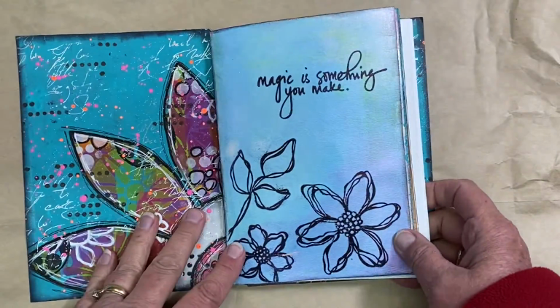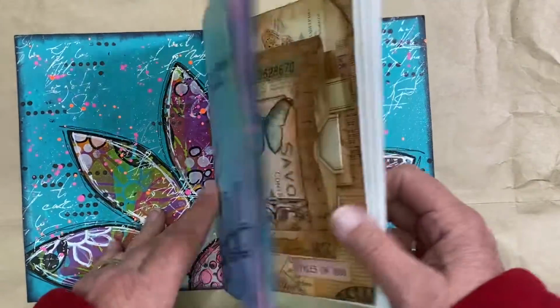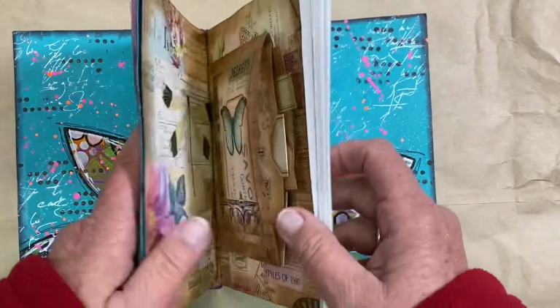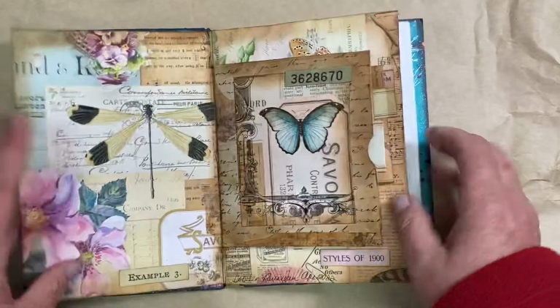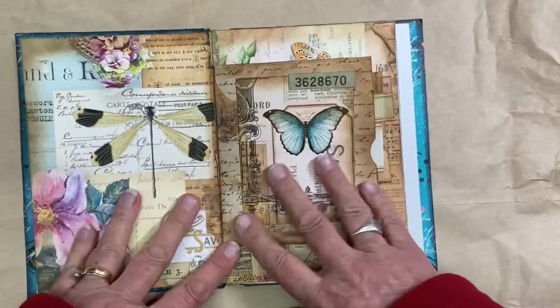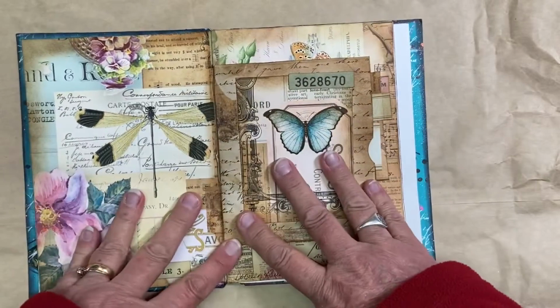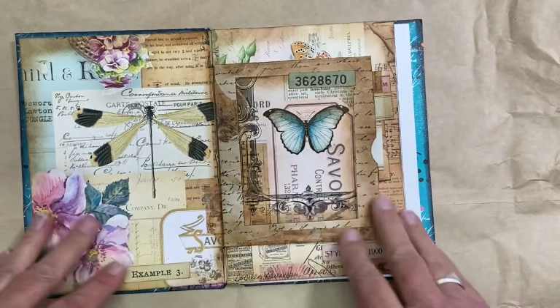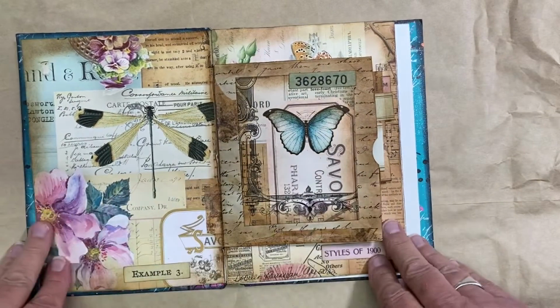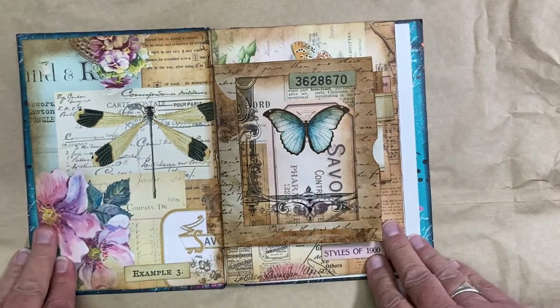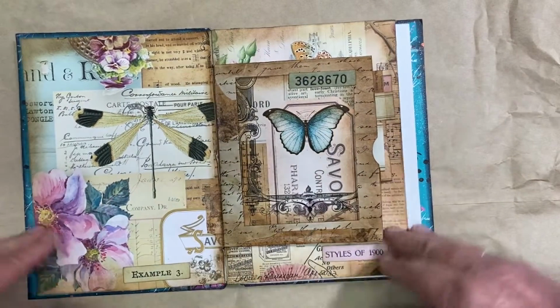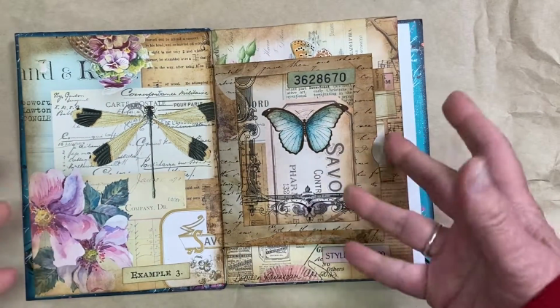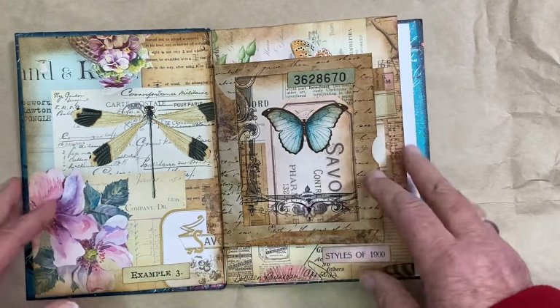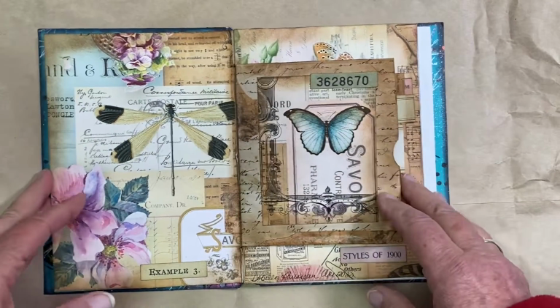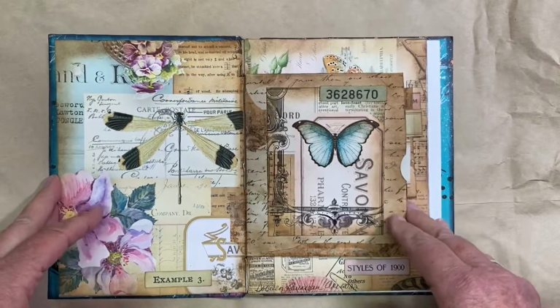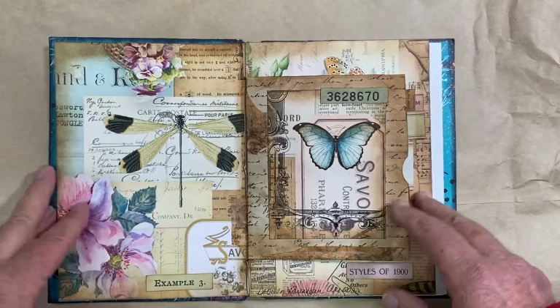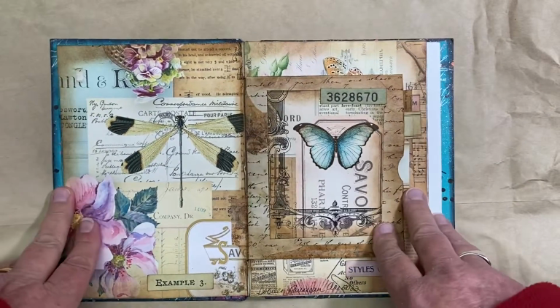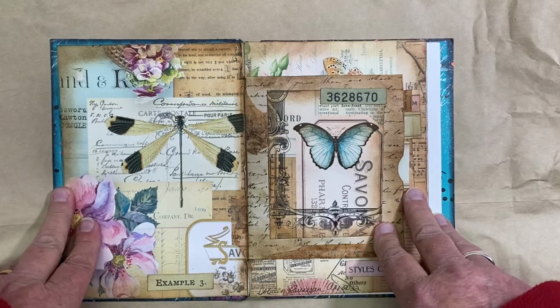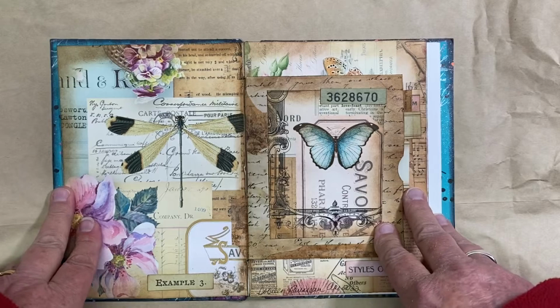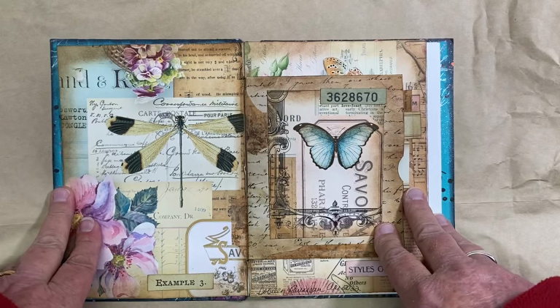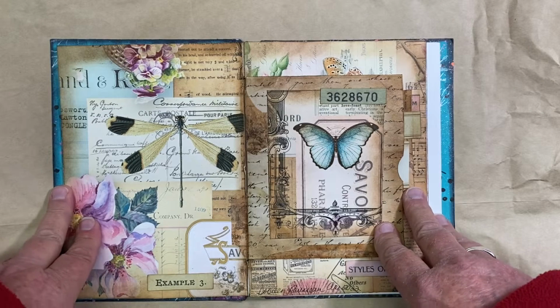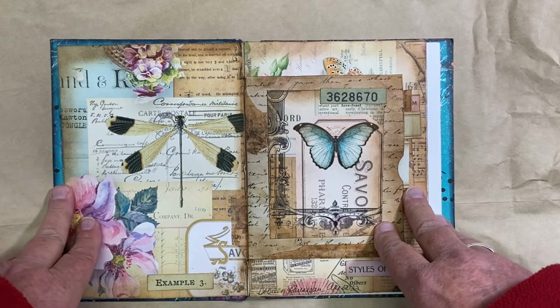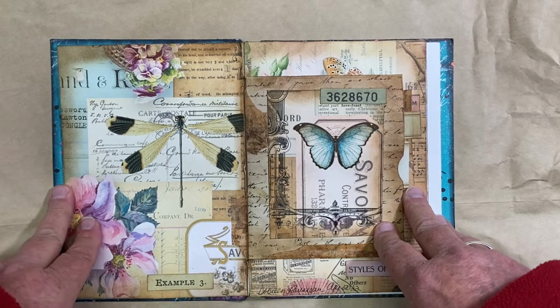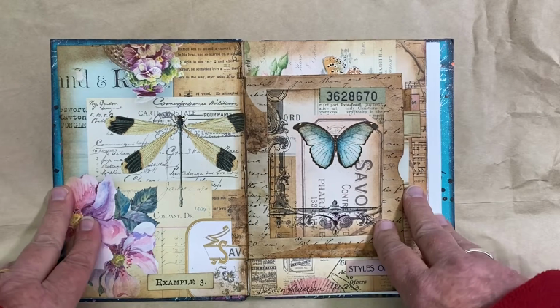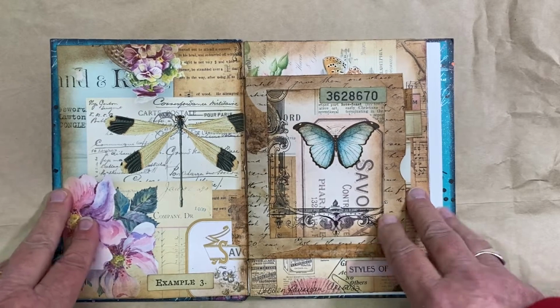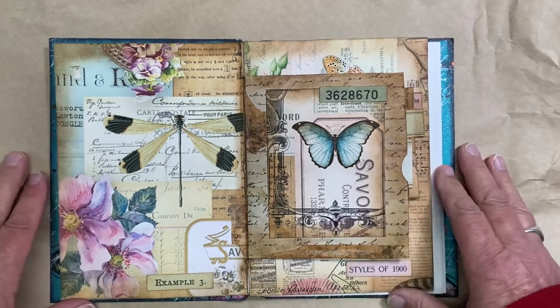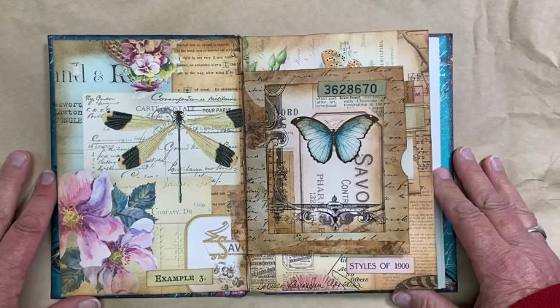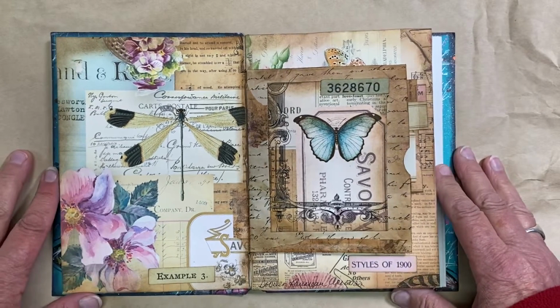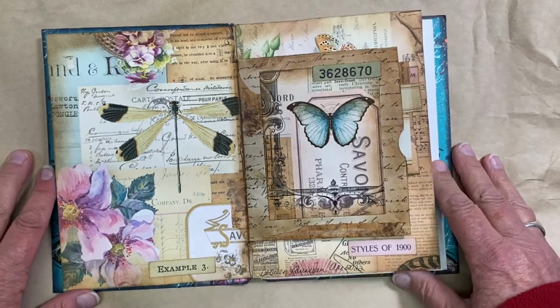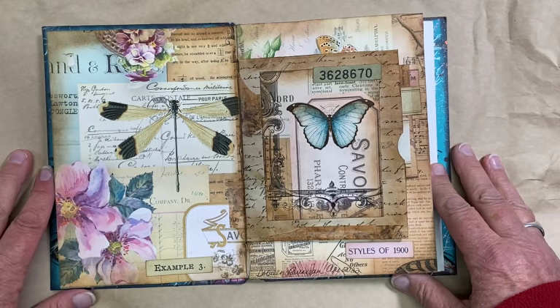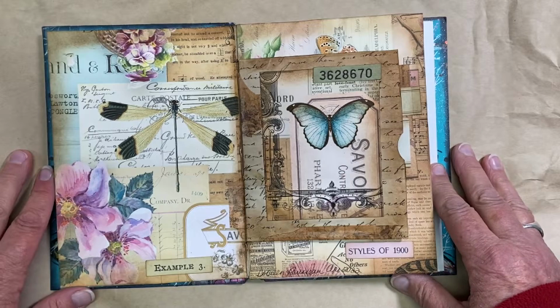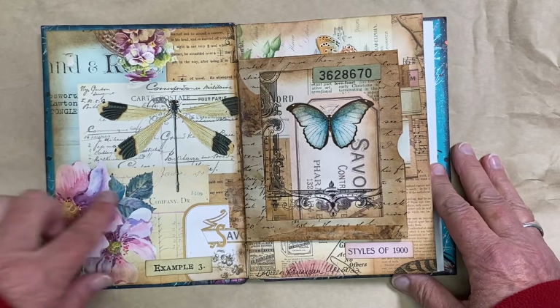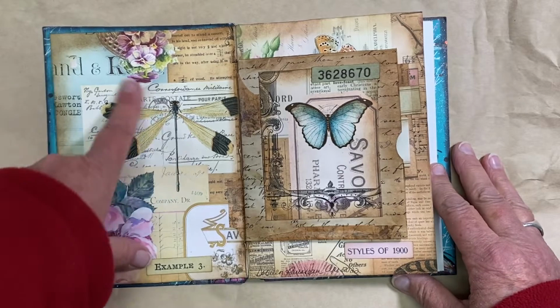So happy to work in Karen's Journal. Here is the page that I did. I used digitals from Shabby Cottage Studio on Etsy, and I just loved the collage.